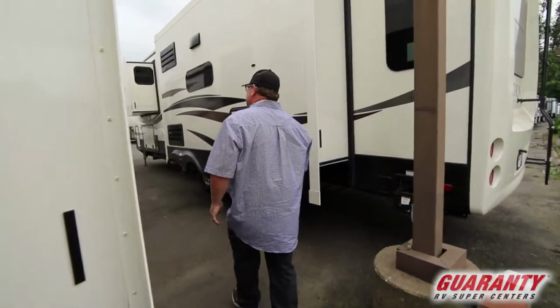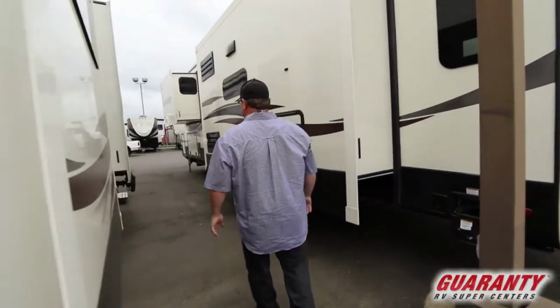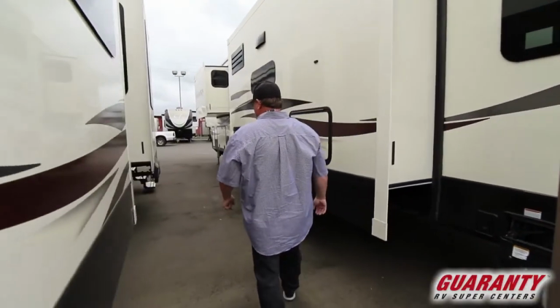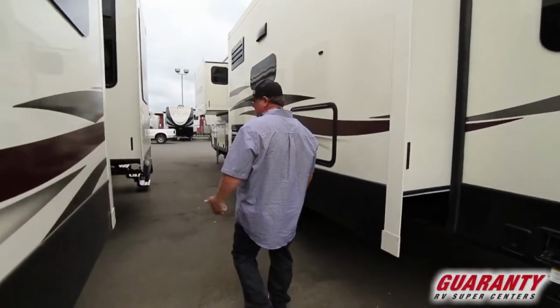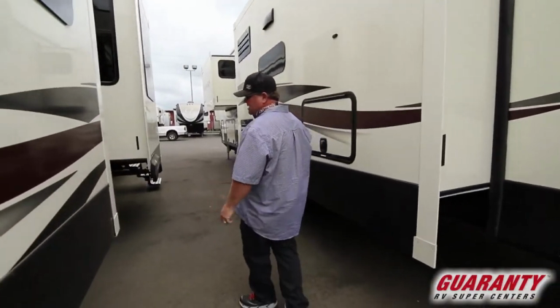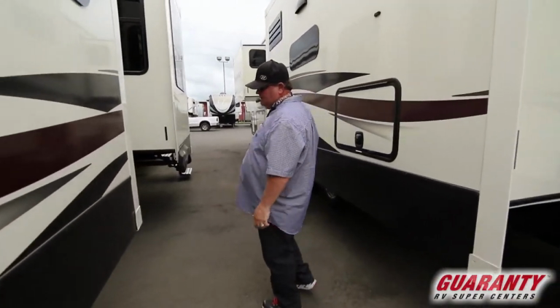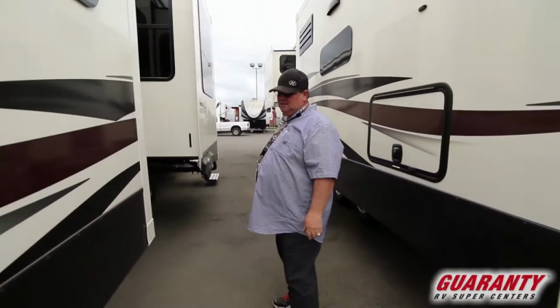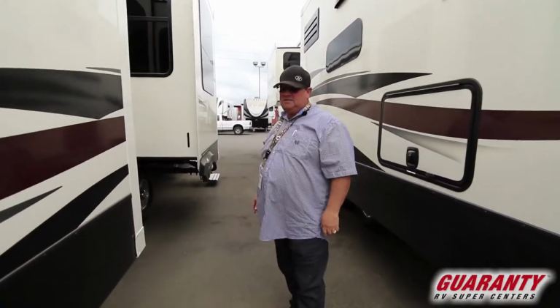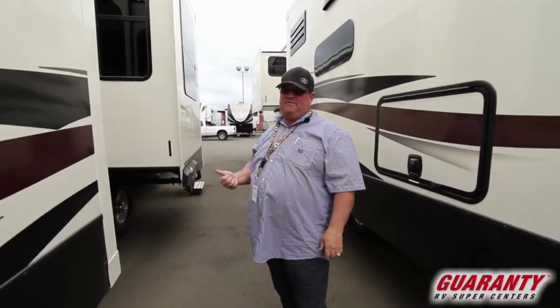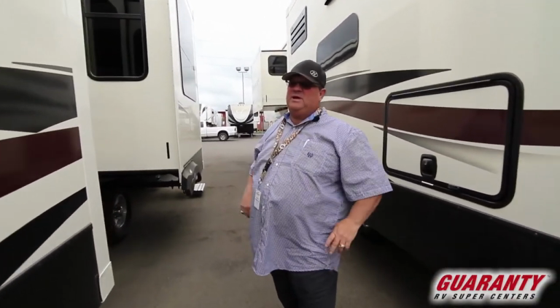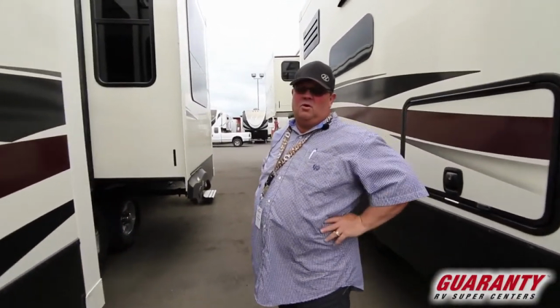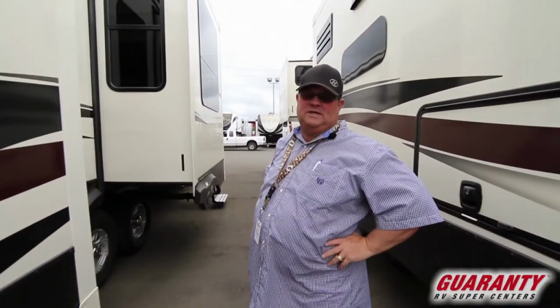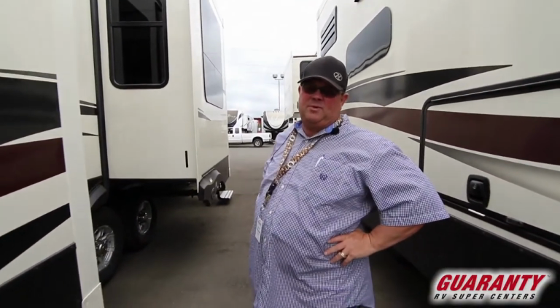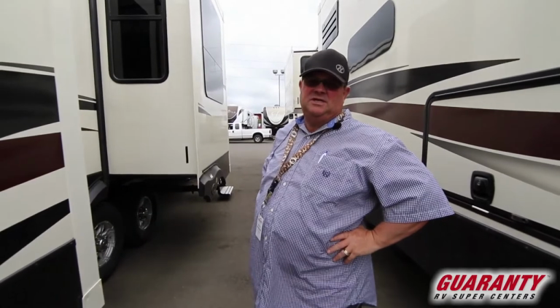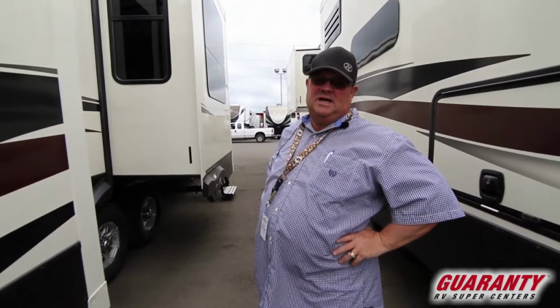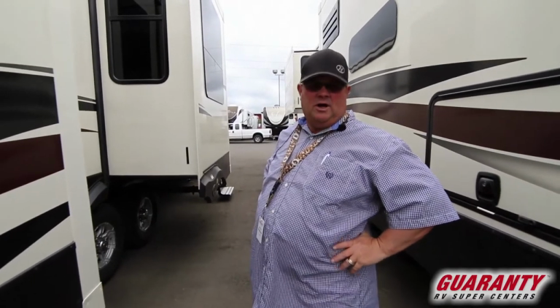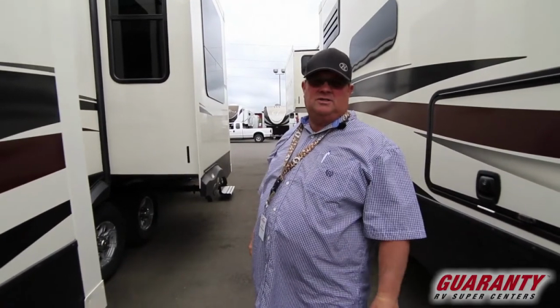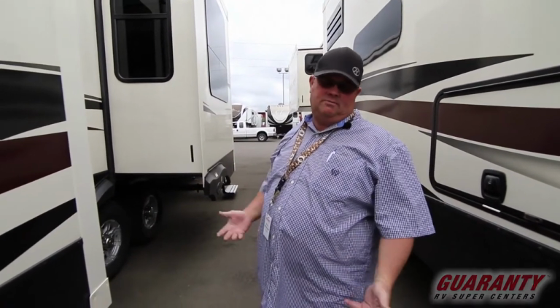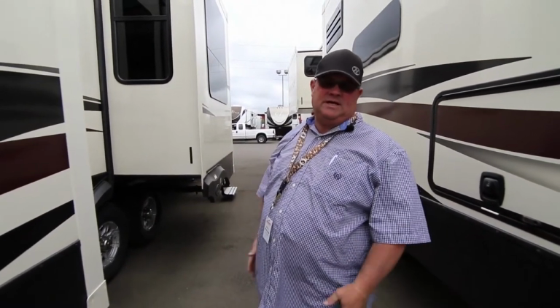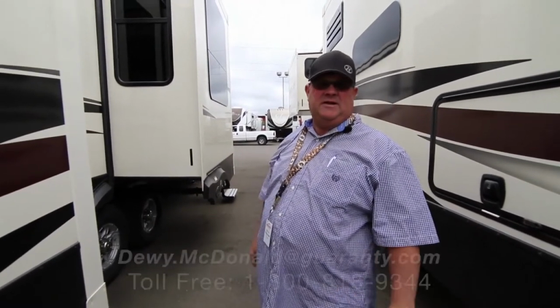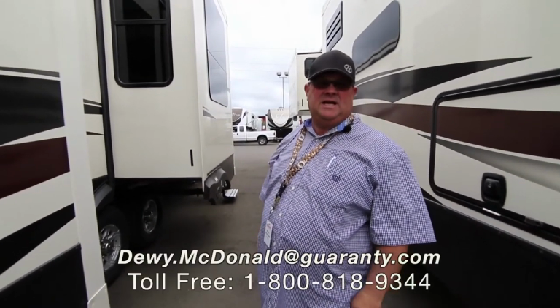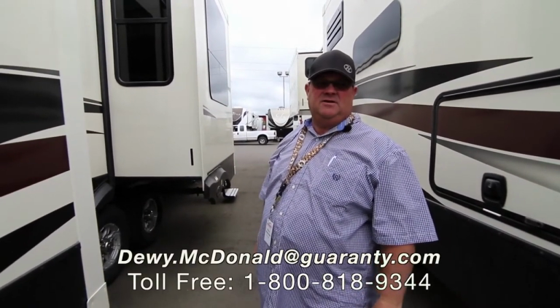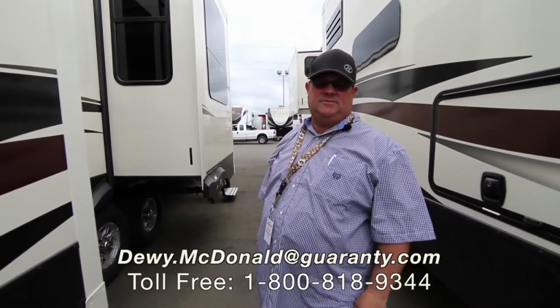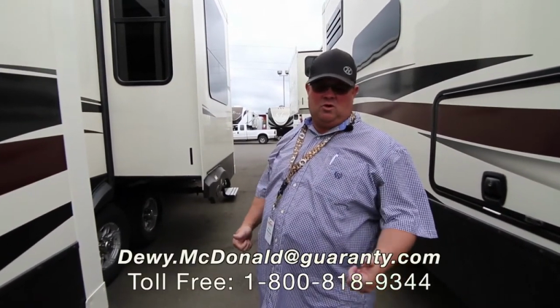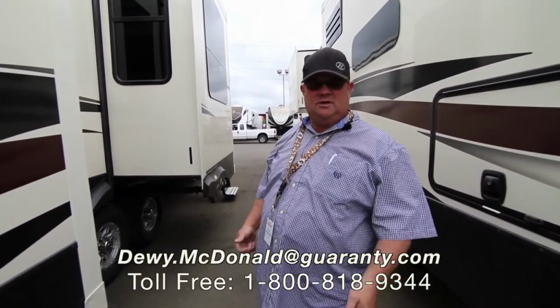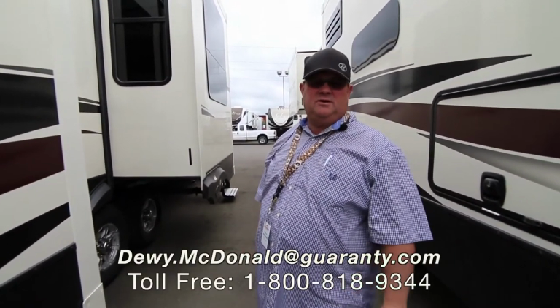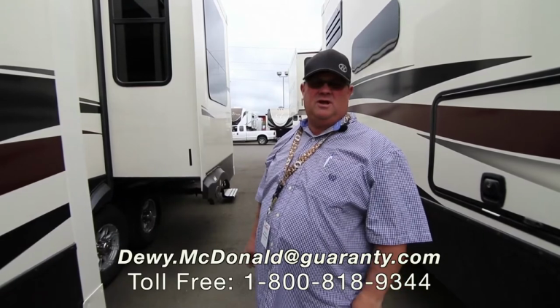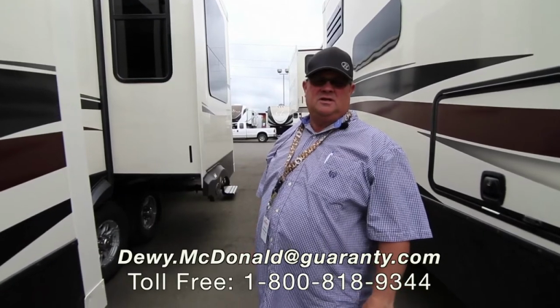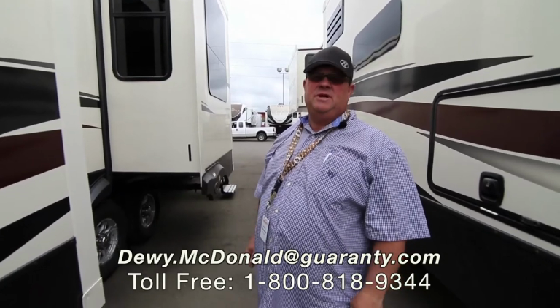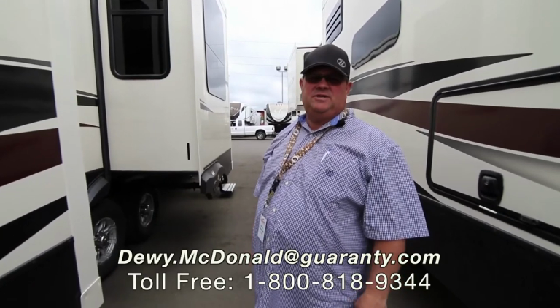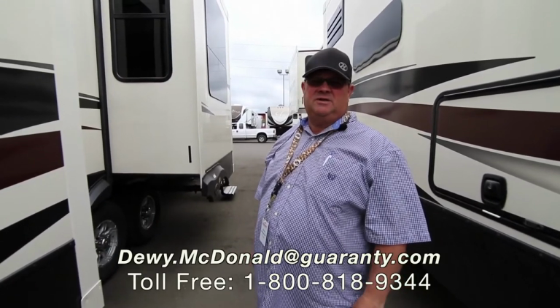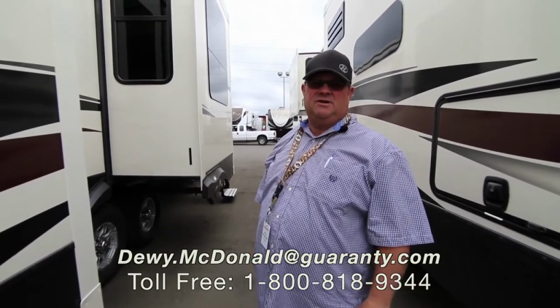So if you're looking for a big nice fifth wheel — or we sell campers, toy haulers, motor homes, trailers, you name it — come see me, Dewey McDonald at Guaranty RV.